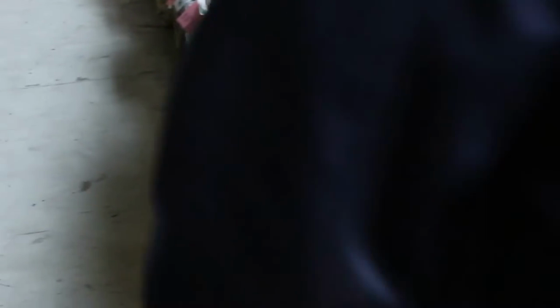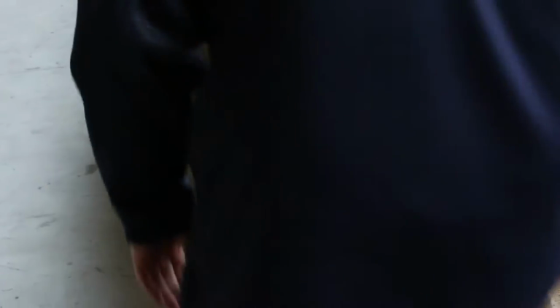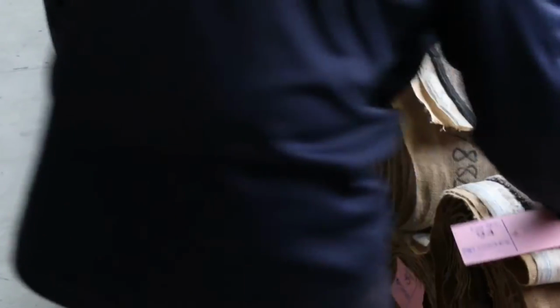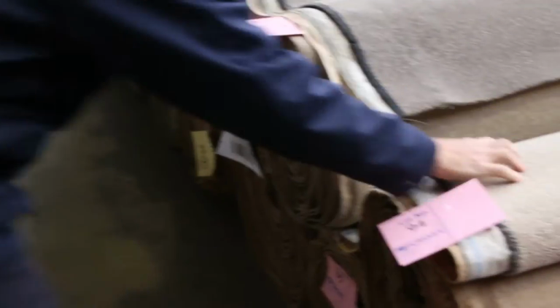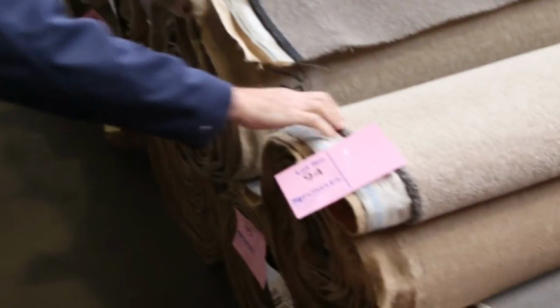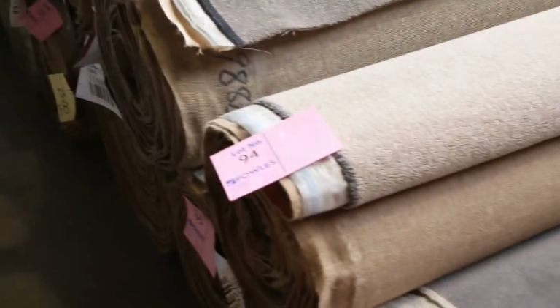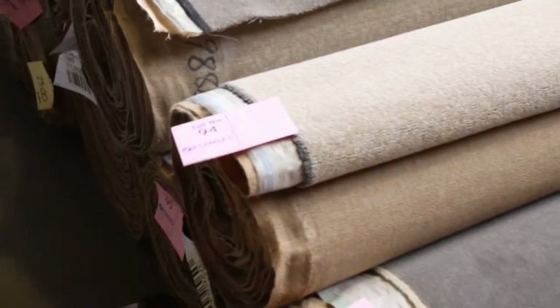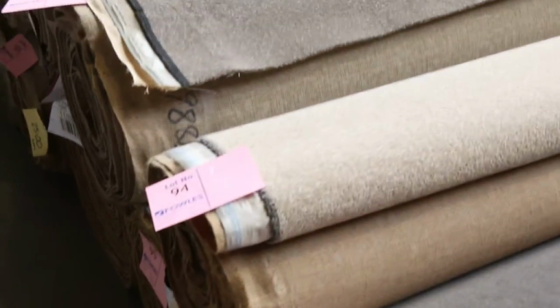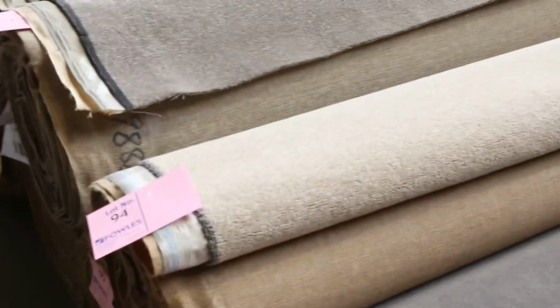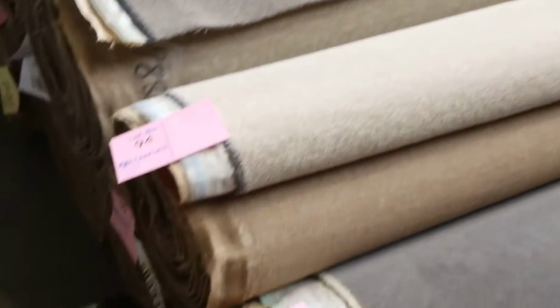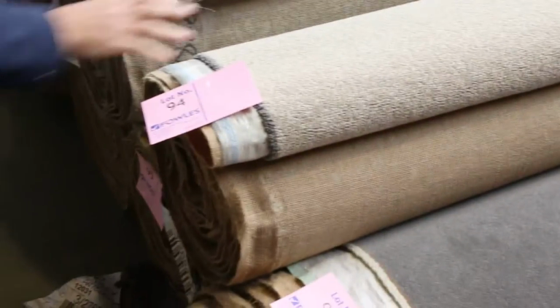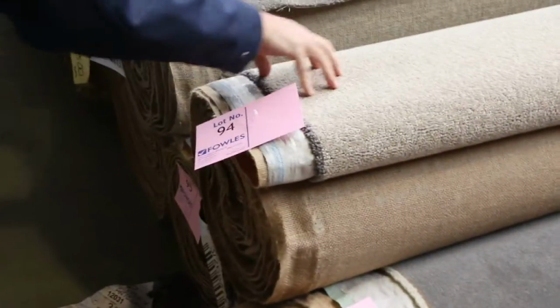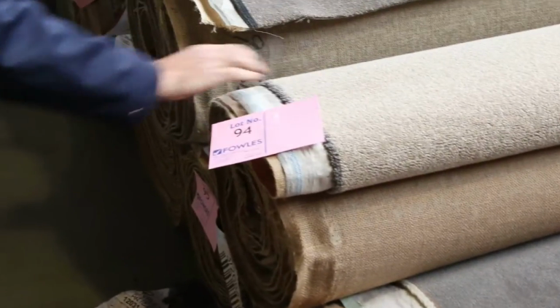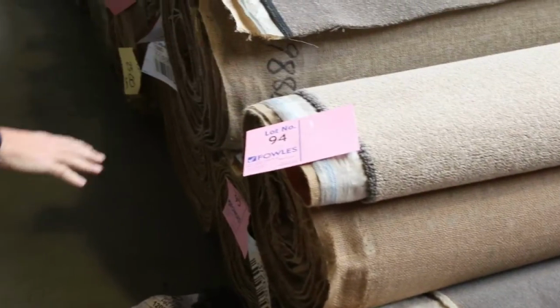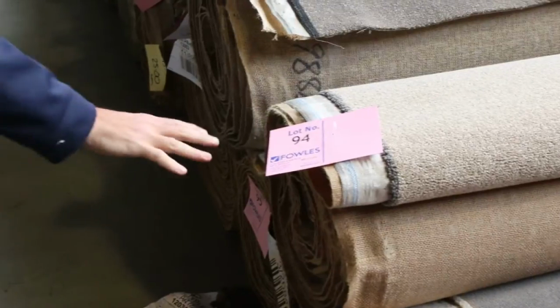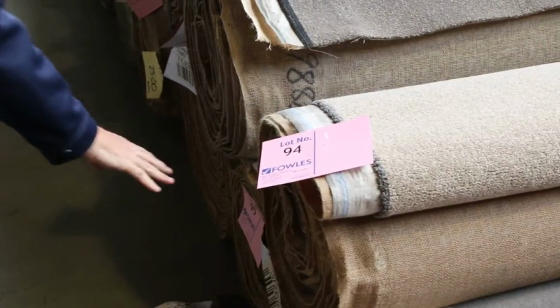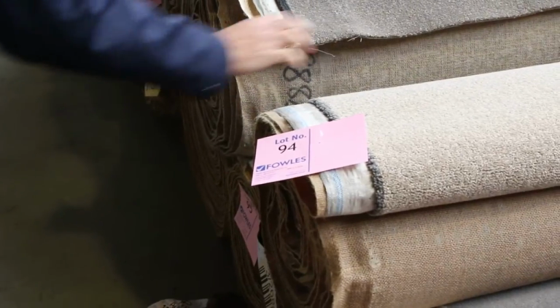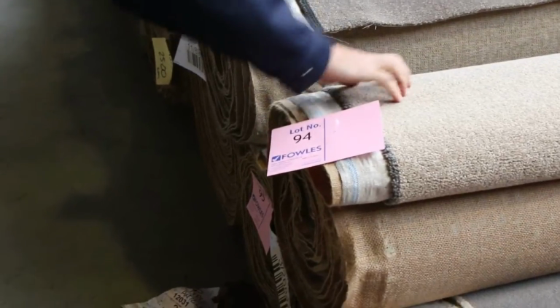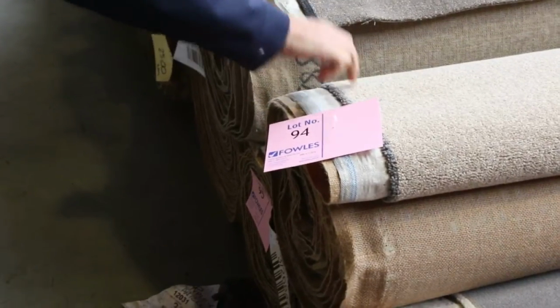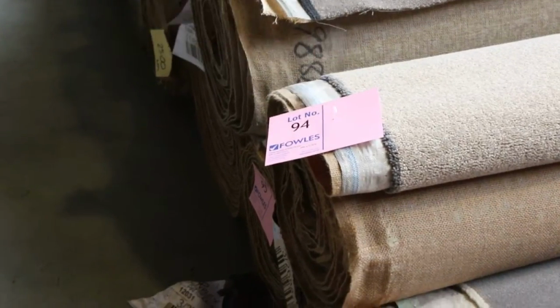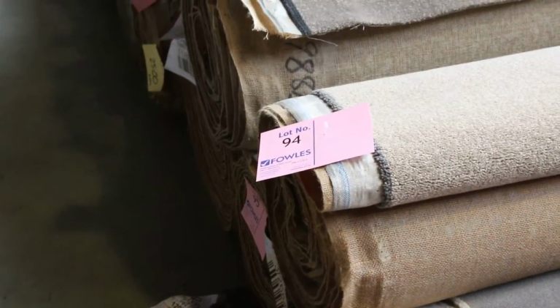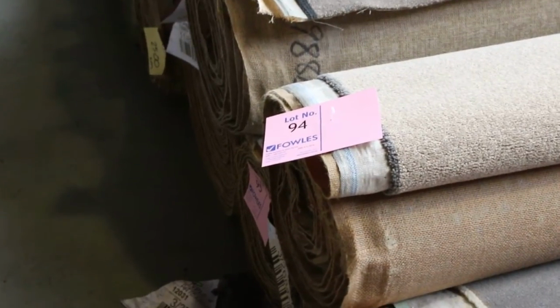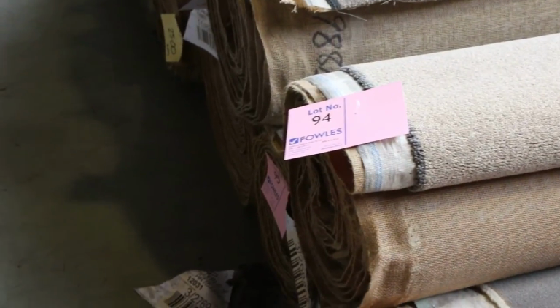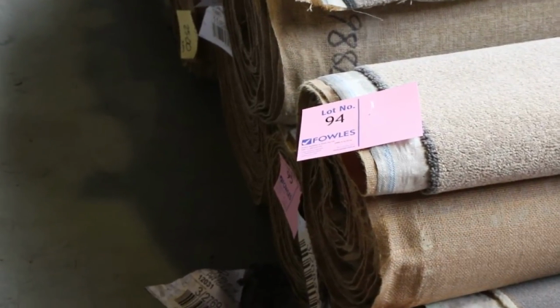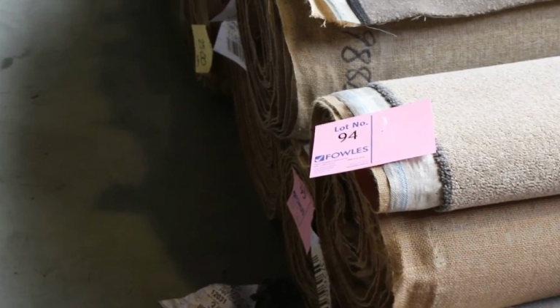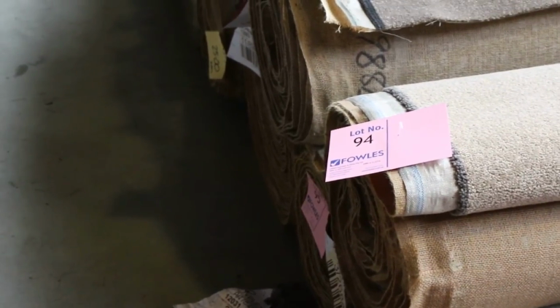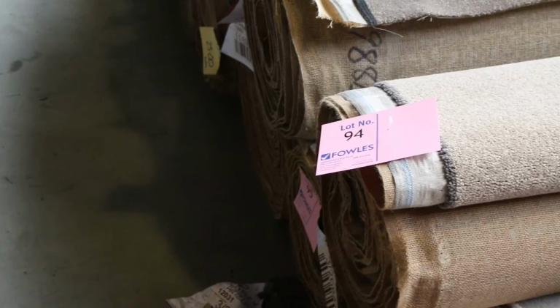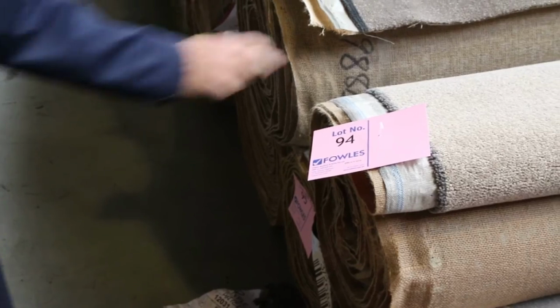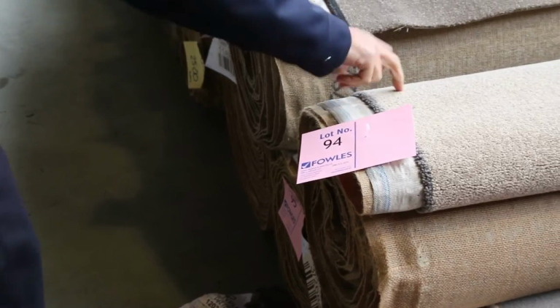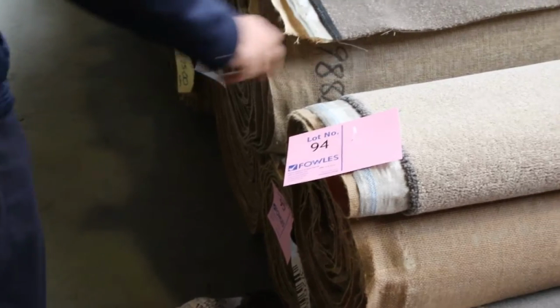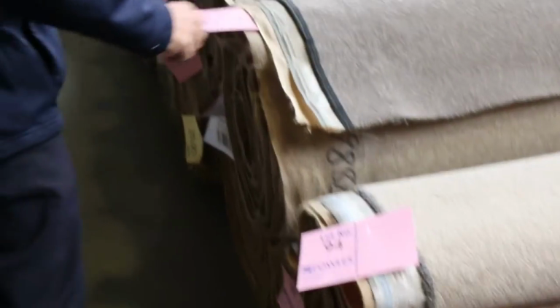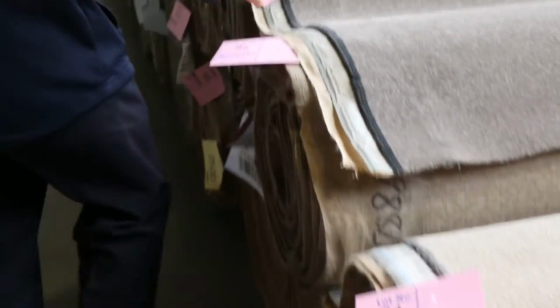There's a nice bit of wool twist pile in a beige color — two rolls of that, lot numbers 94 and 95, all the same. Normally up around $130 to $140 a meter, and I reckon somewhere around $30 to $40 at auction.